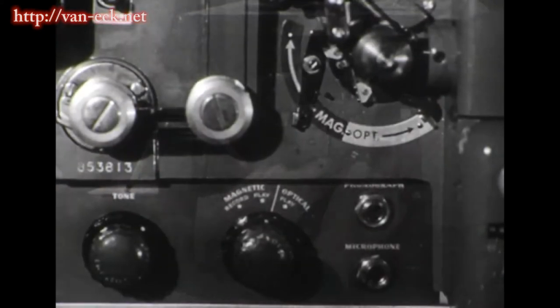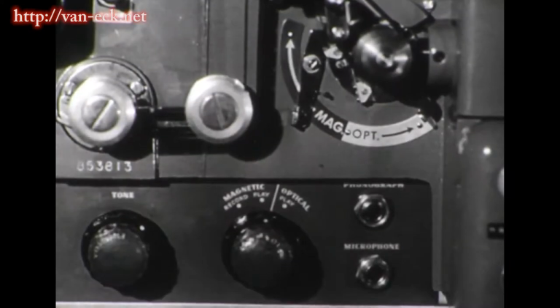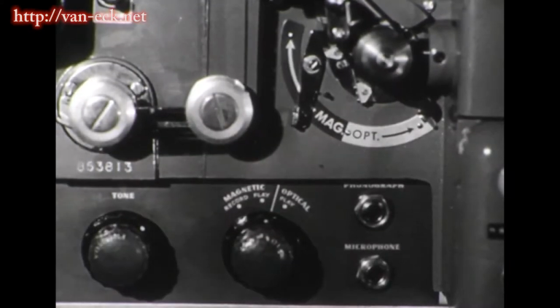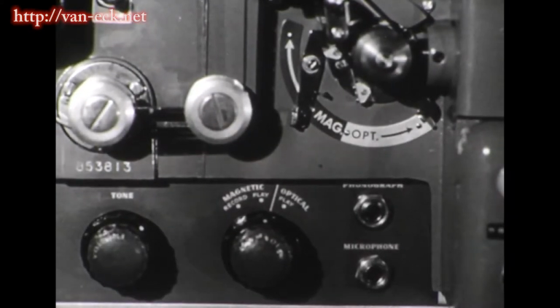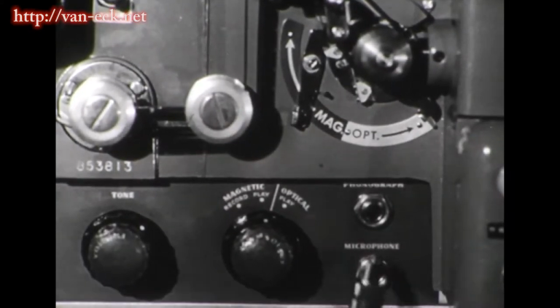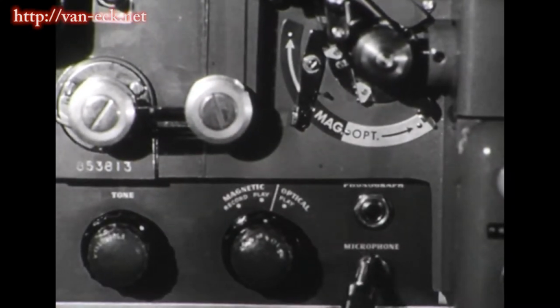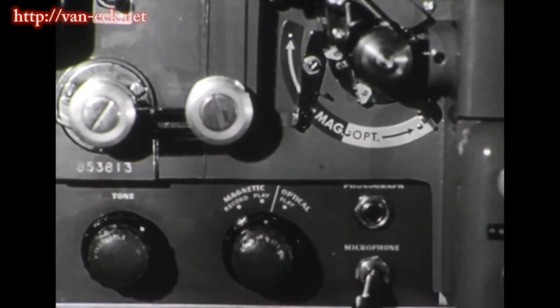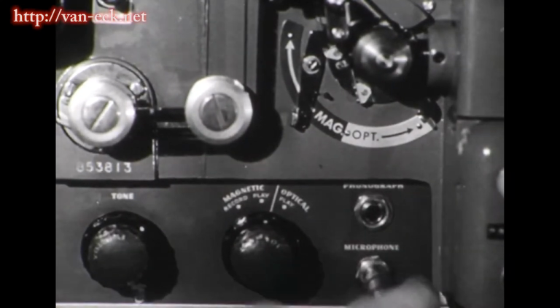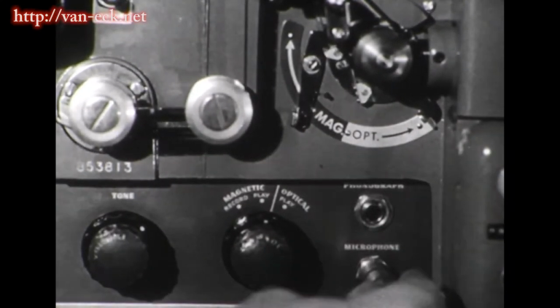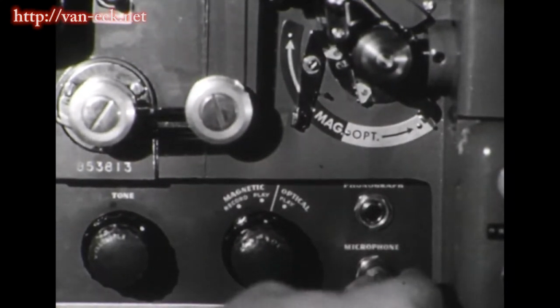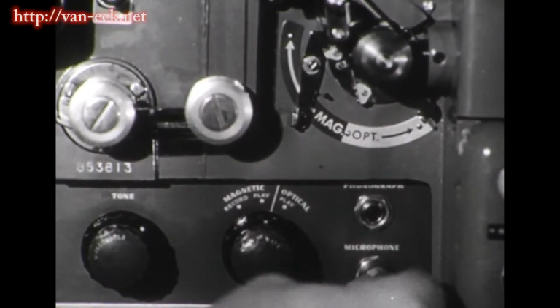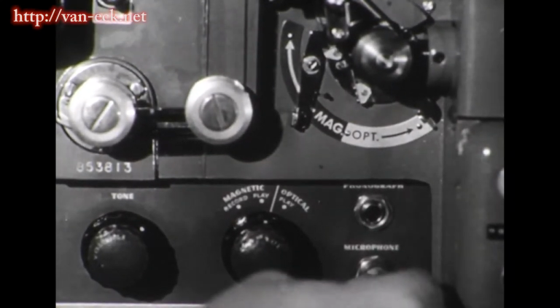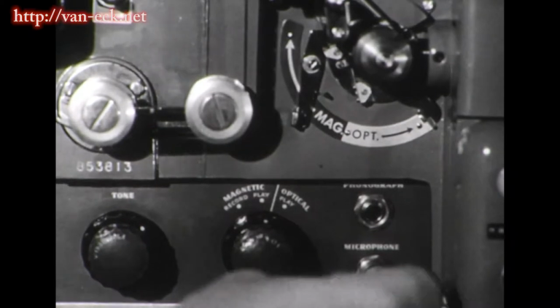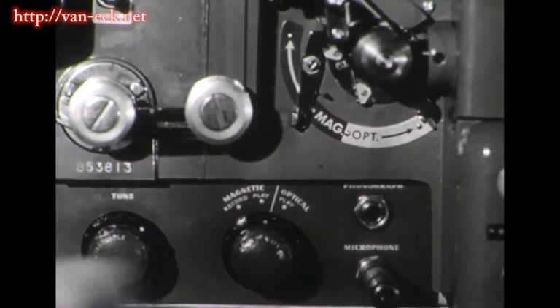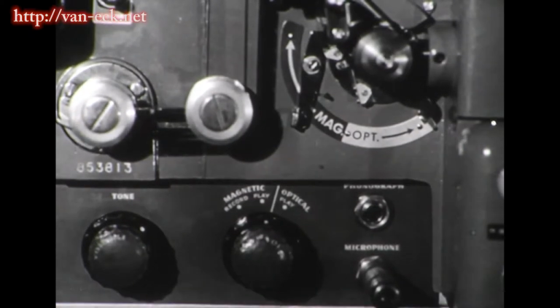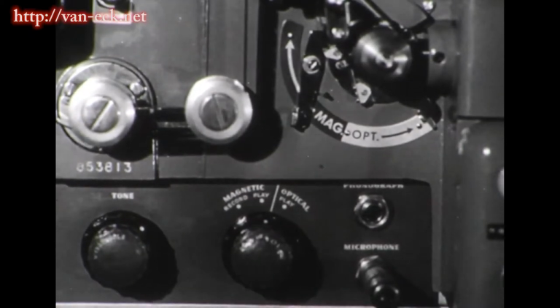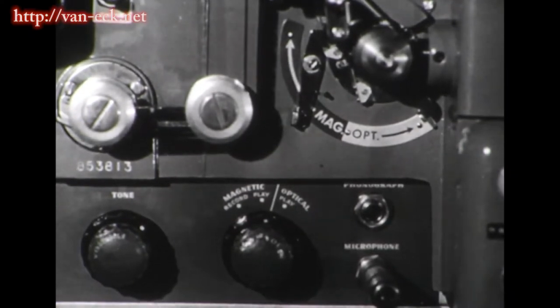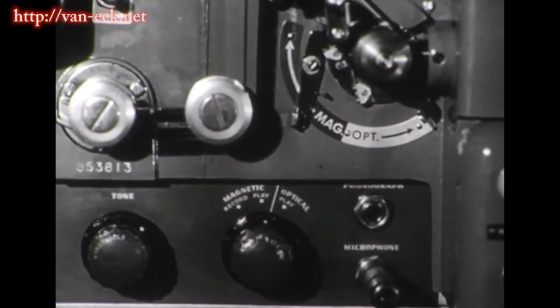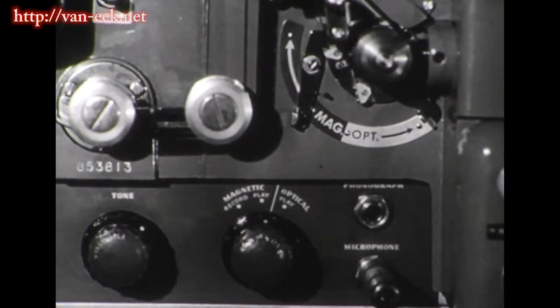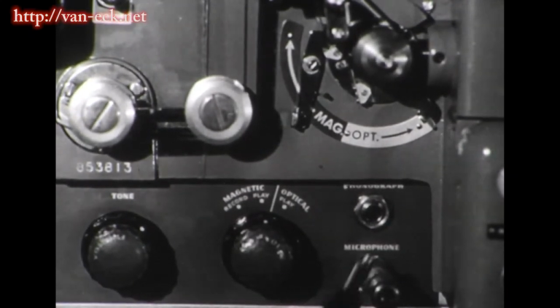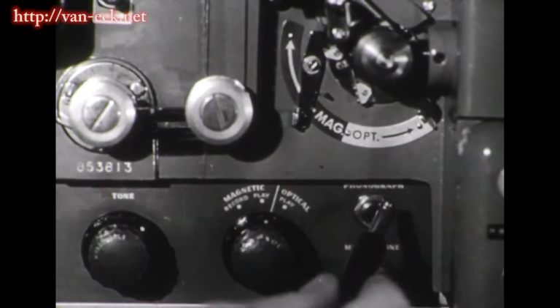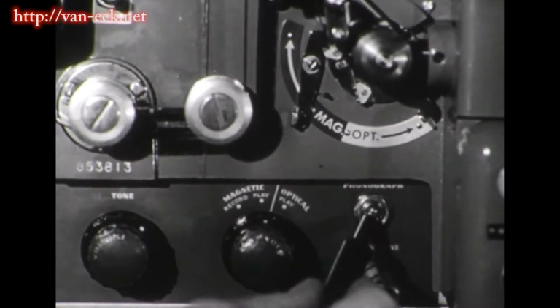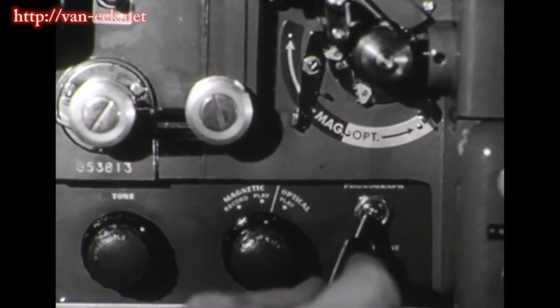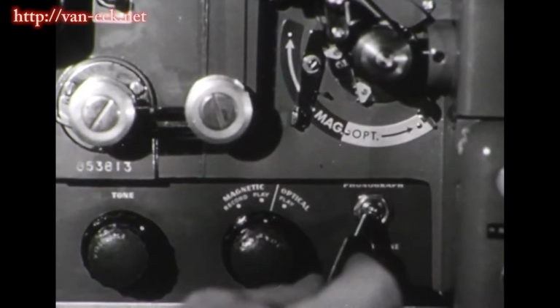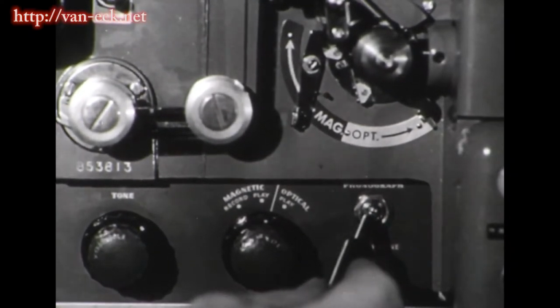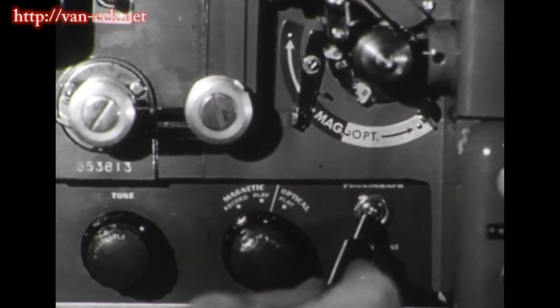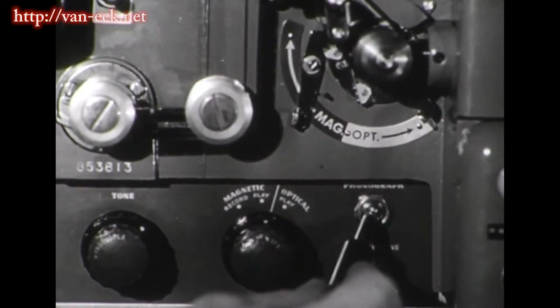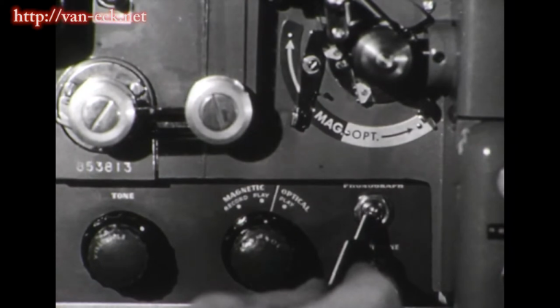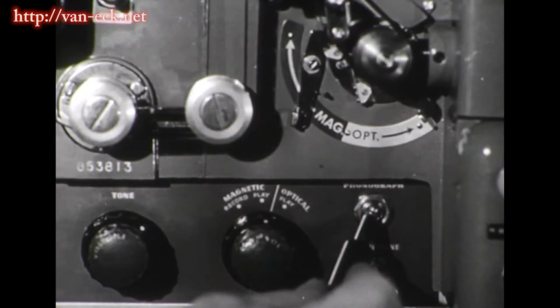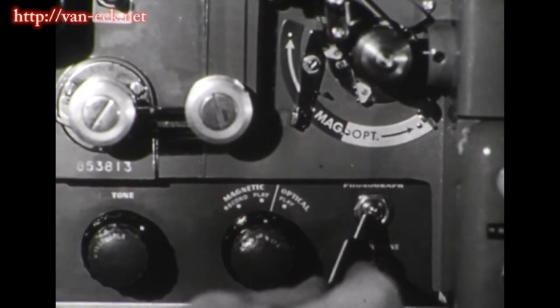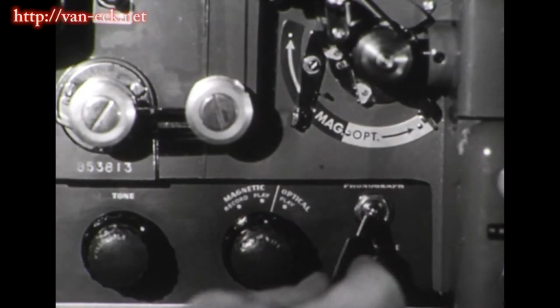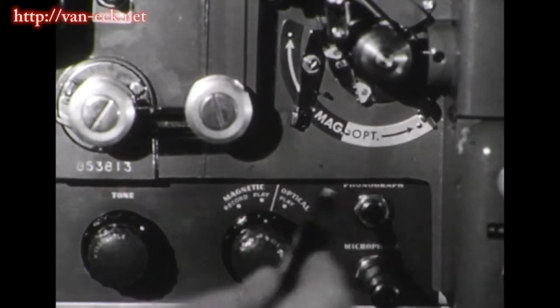Next, you plug in the microphone. If you plan on recording music, either with your voice or by itself, you can plug in here directly from your phonograph.